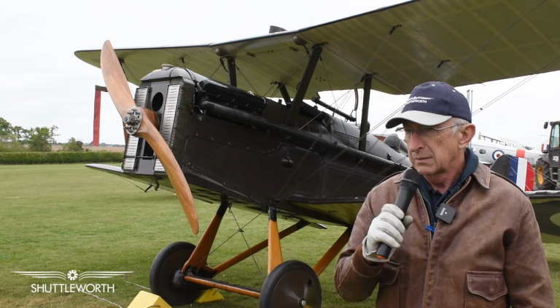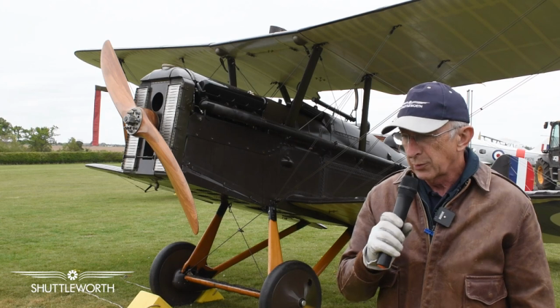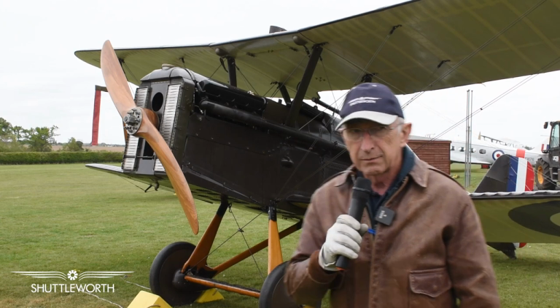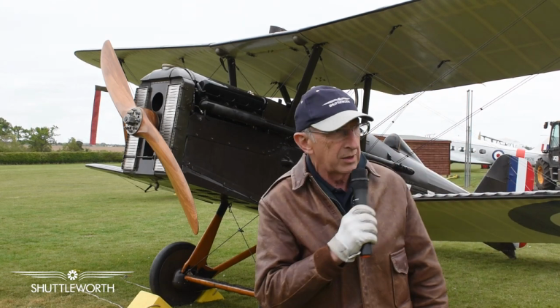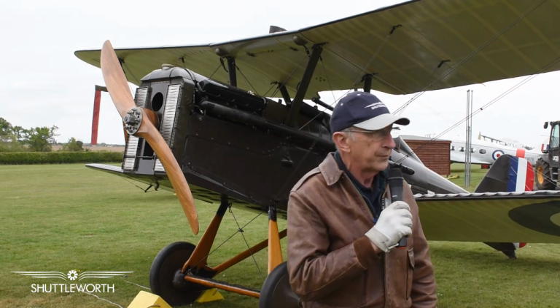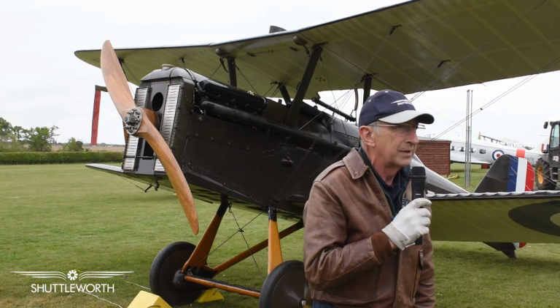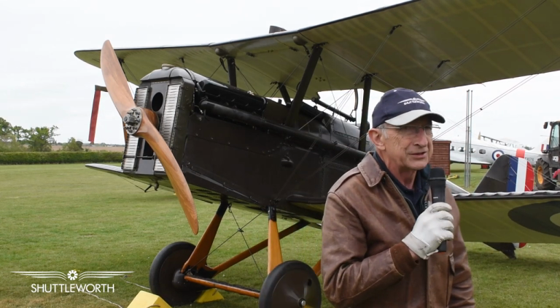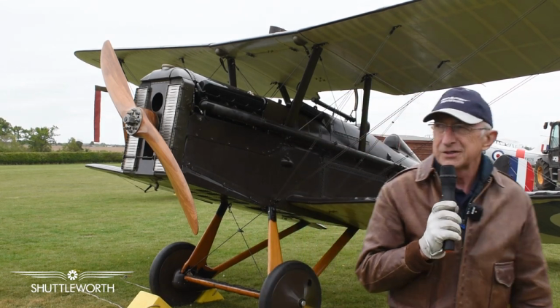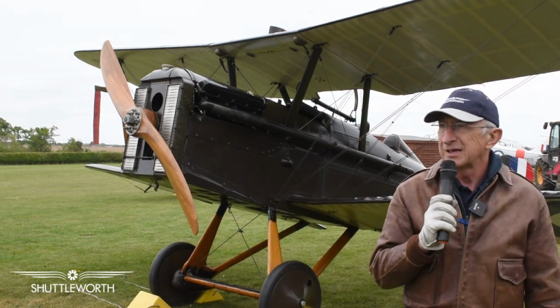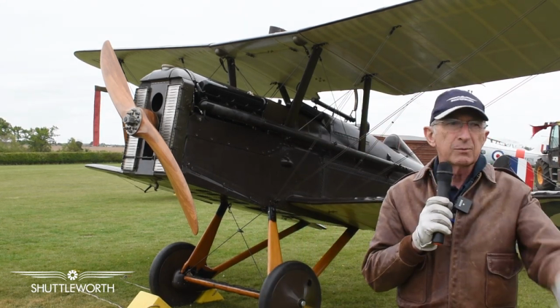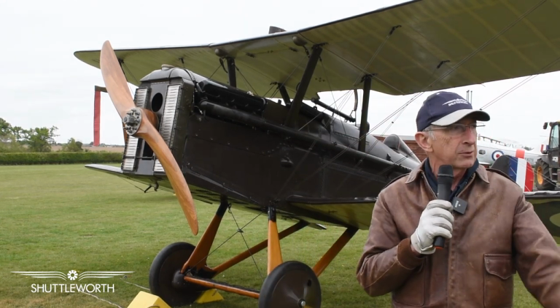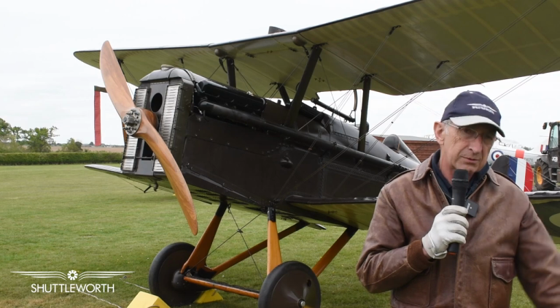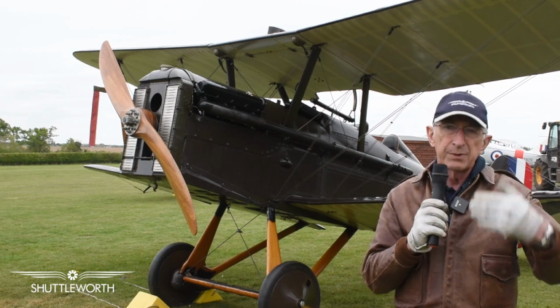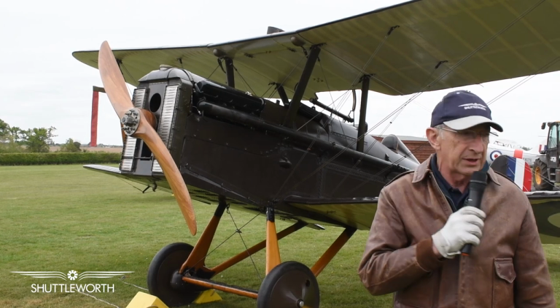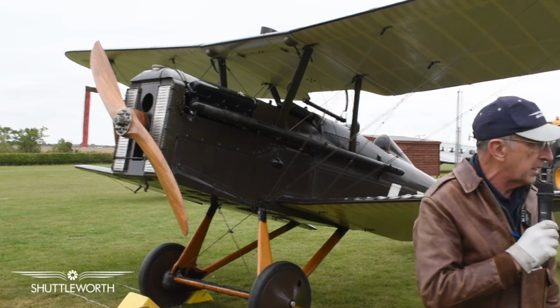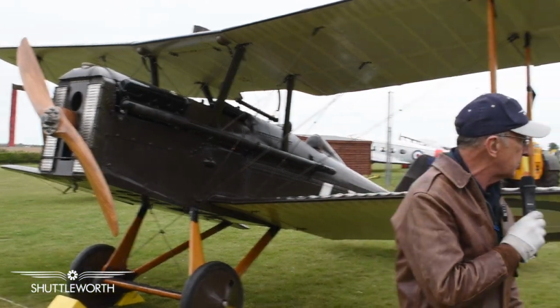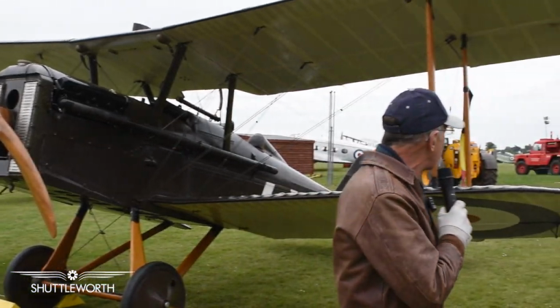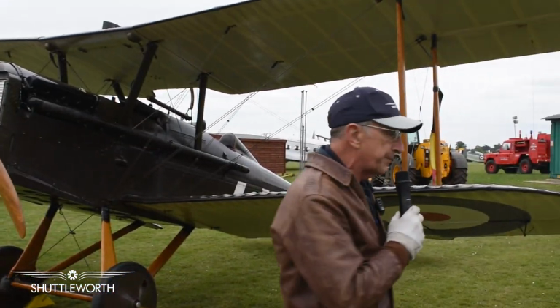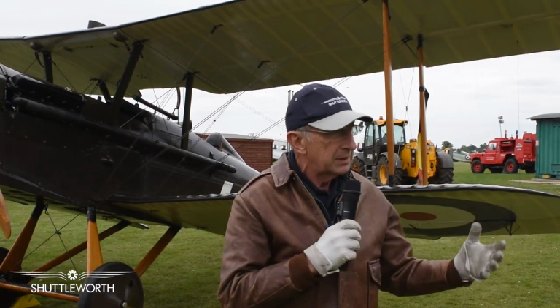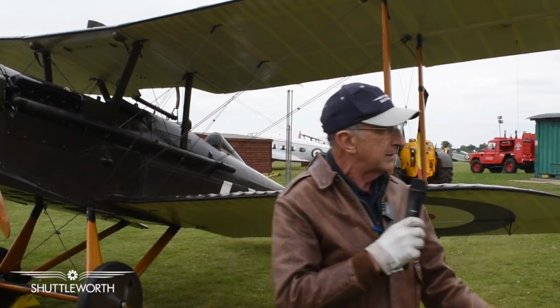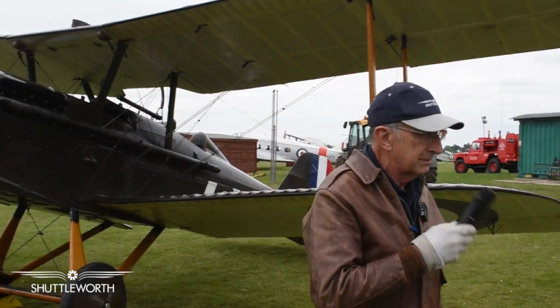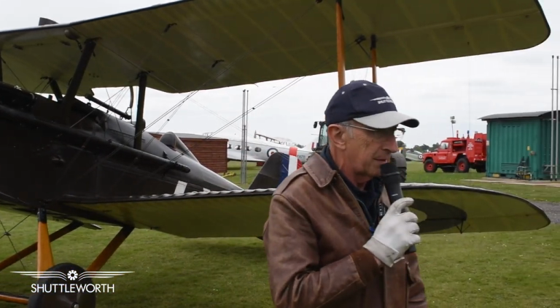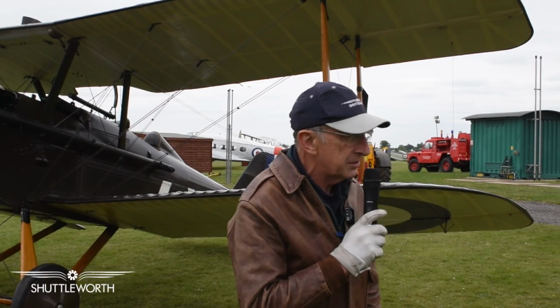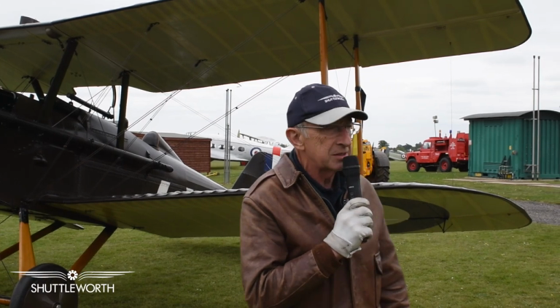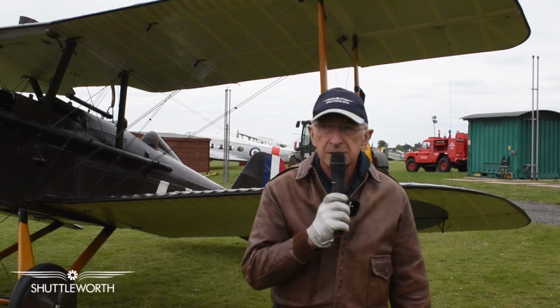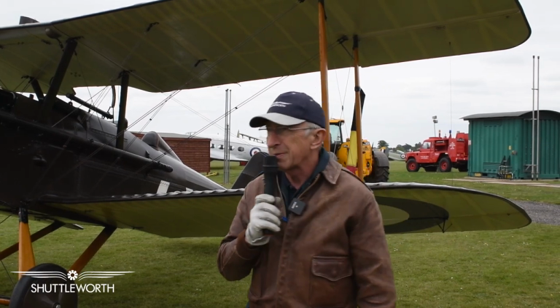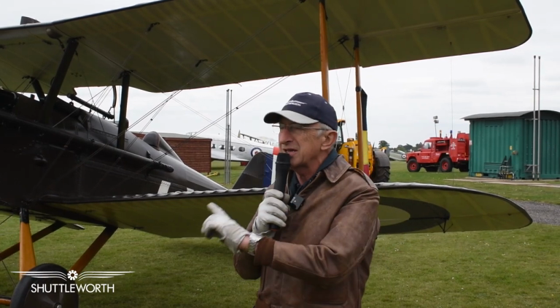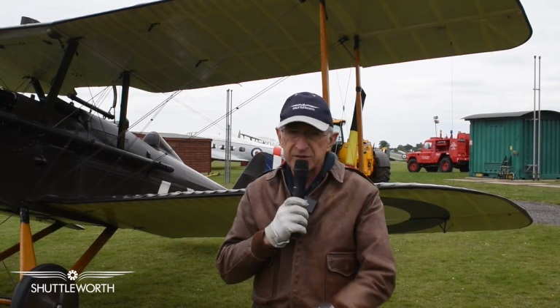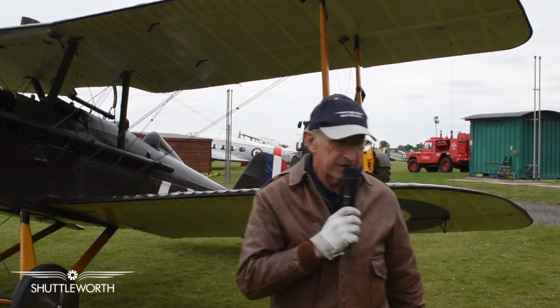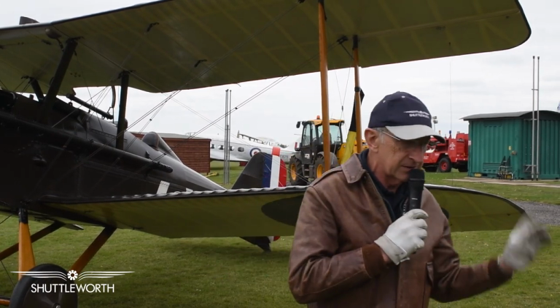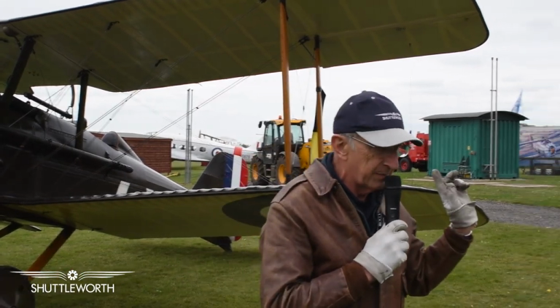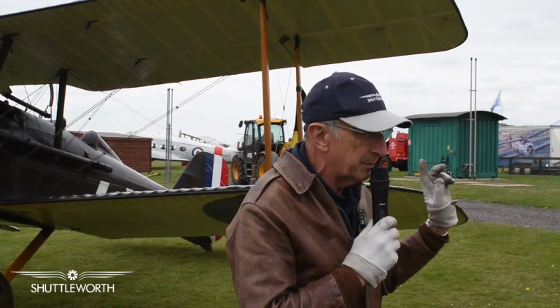Hello everybody. Can you hear me? Good. Come closer if you want to, or bunch up a bit if you need to get a bit closer. I'm here to talk about the SE-5A, this airplane behind me.